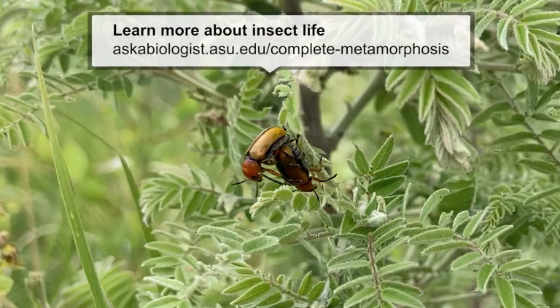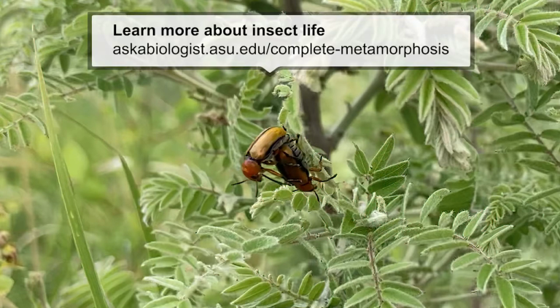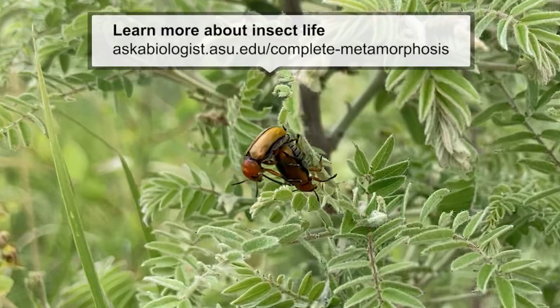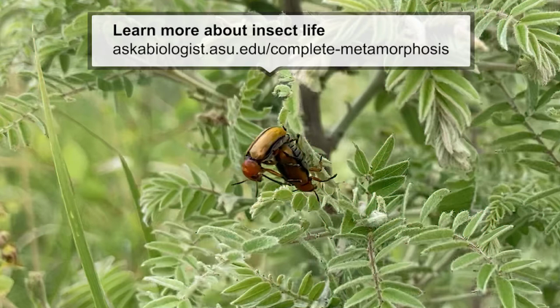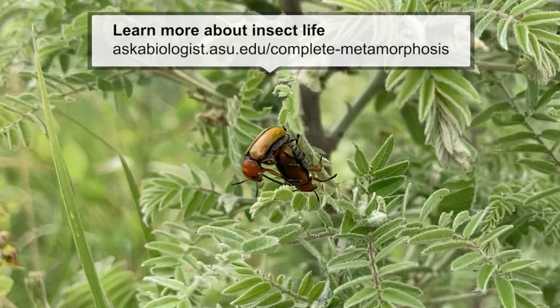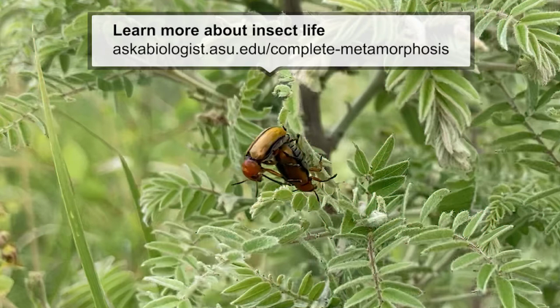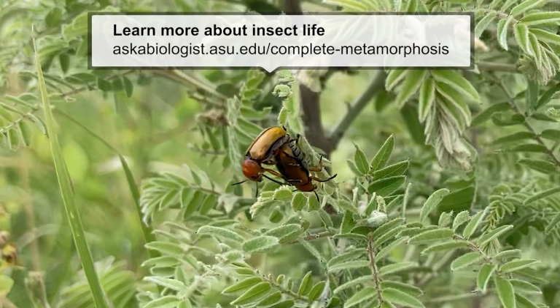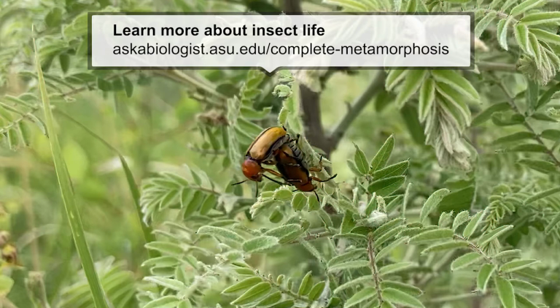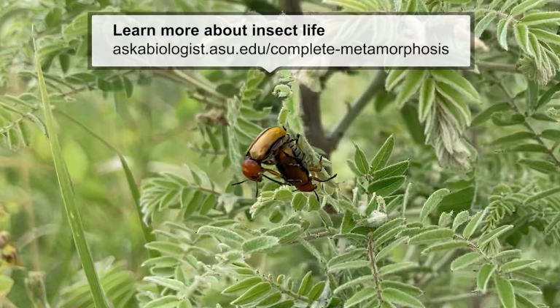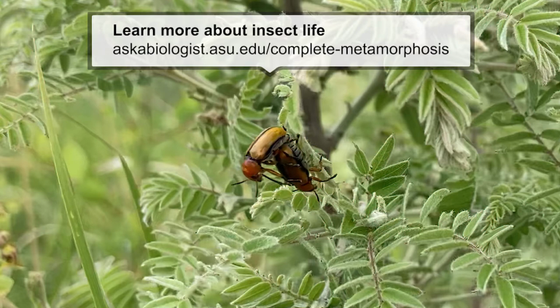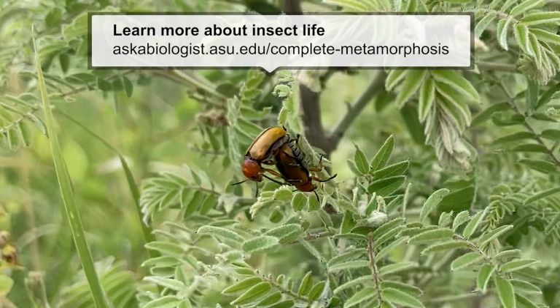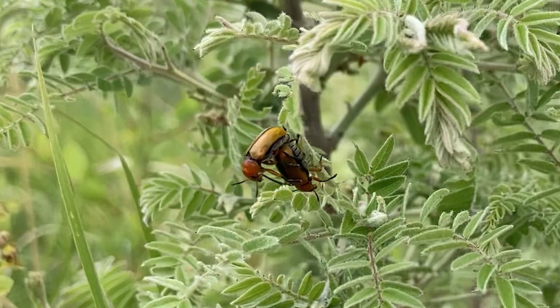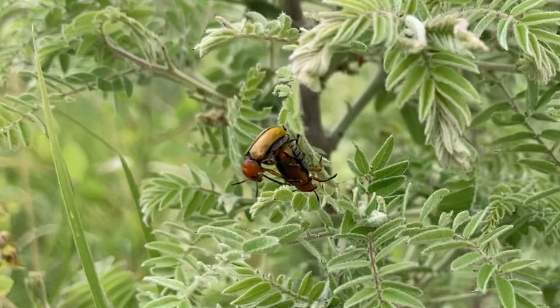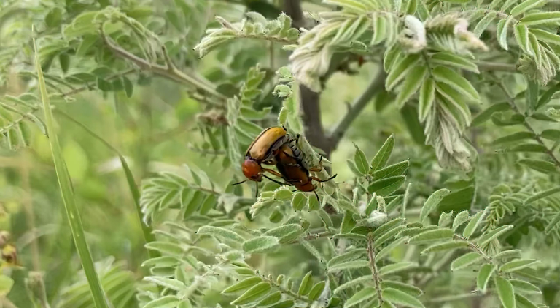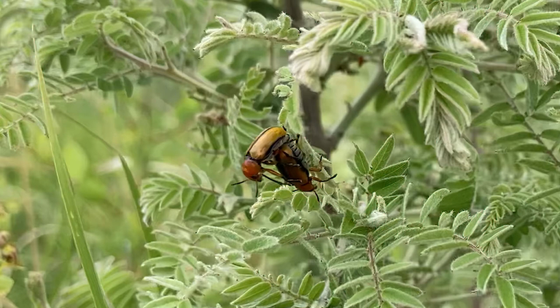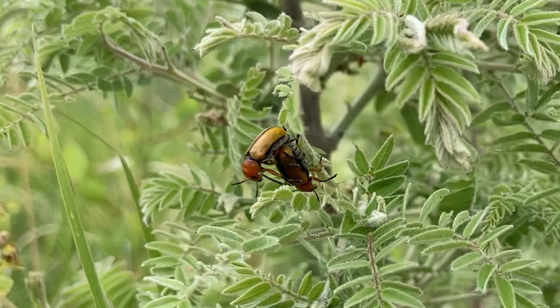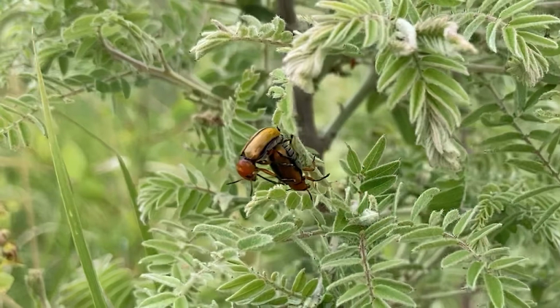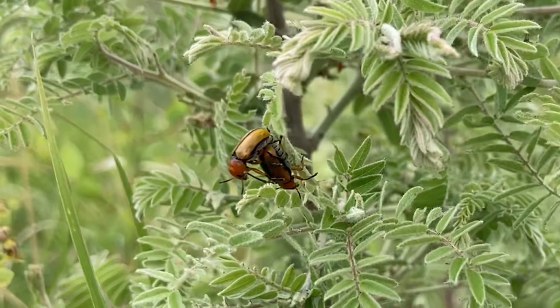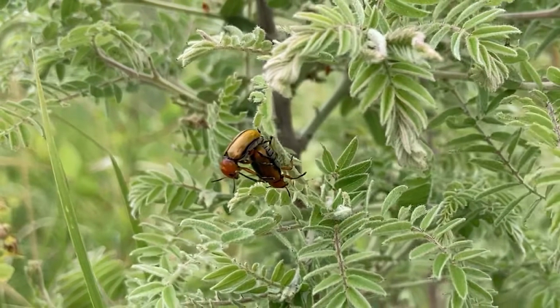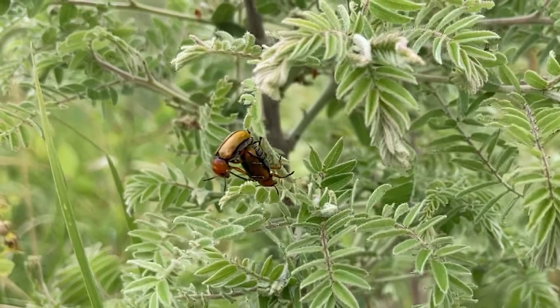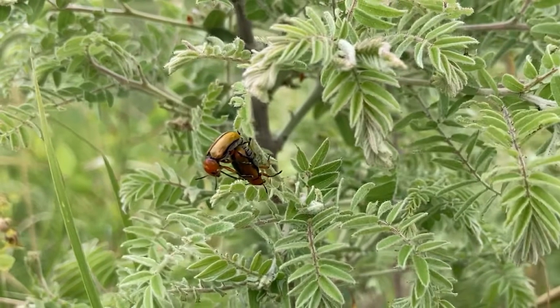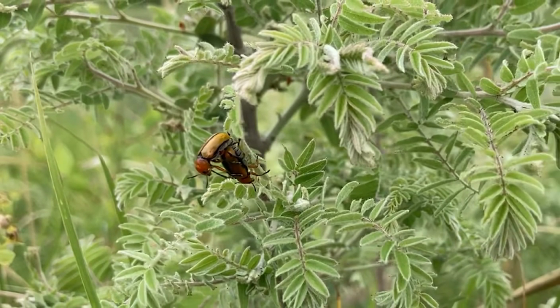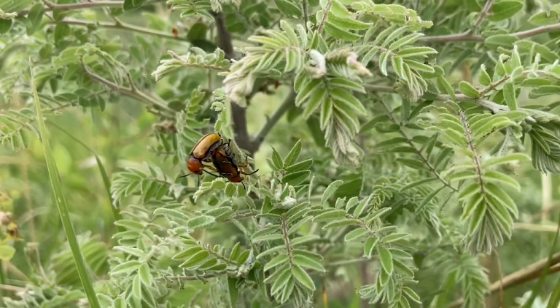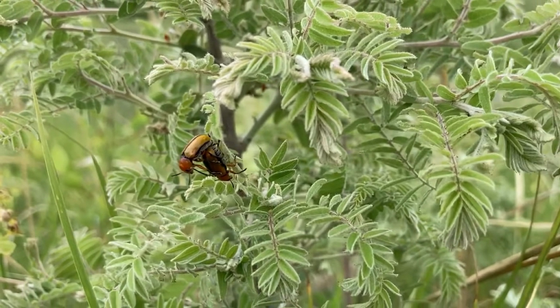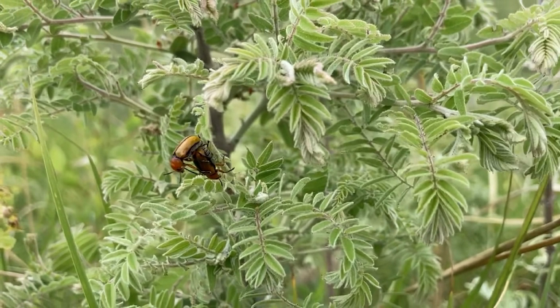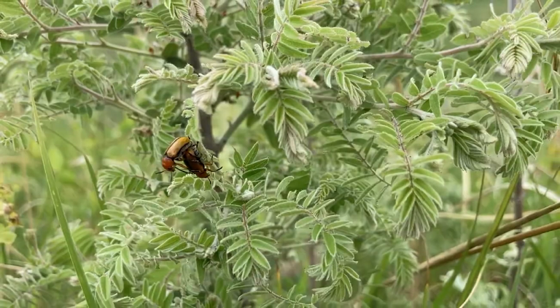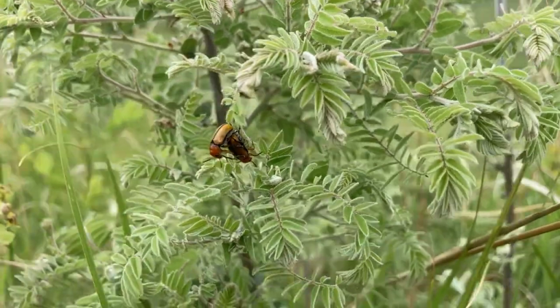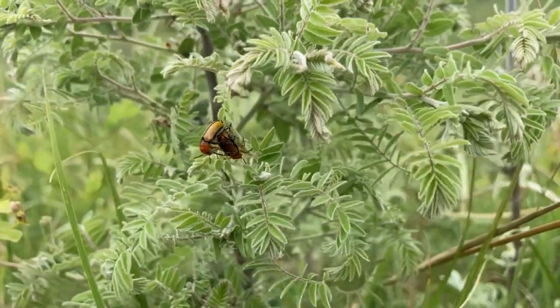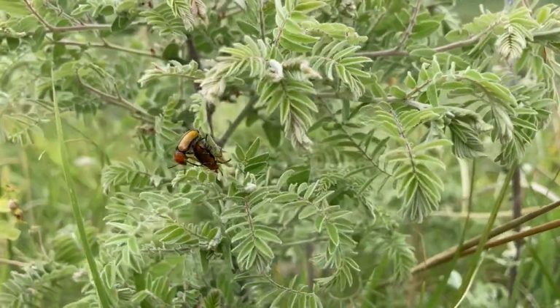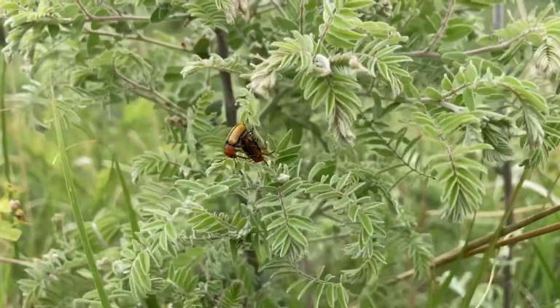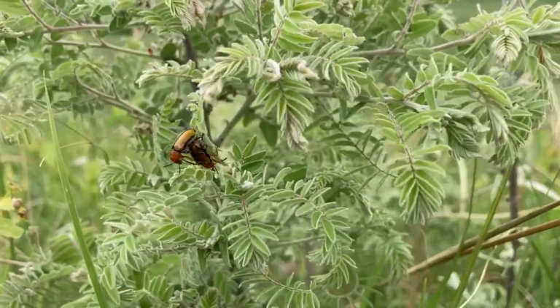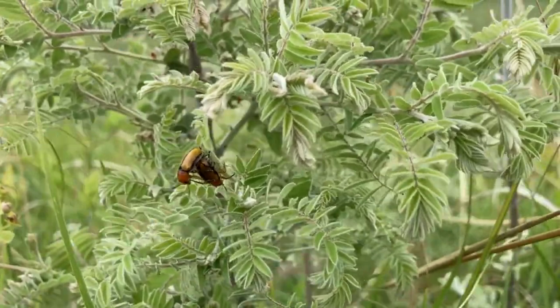These beetles are also myrmecophiles, which translates to ant lovers. This means they have a relationship with certain species of ants. The details of that relationship are still unclear, but some related species live a part of their lives as larvae inside of ant colonies.